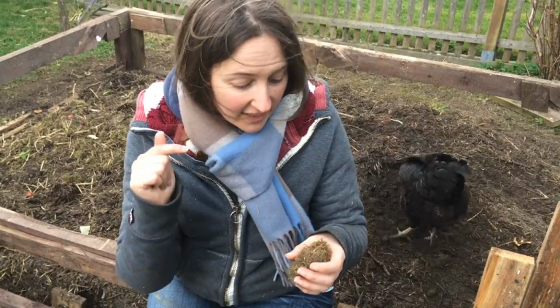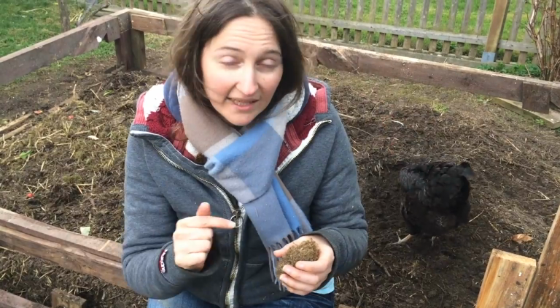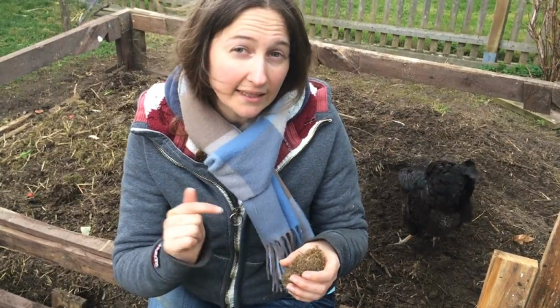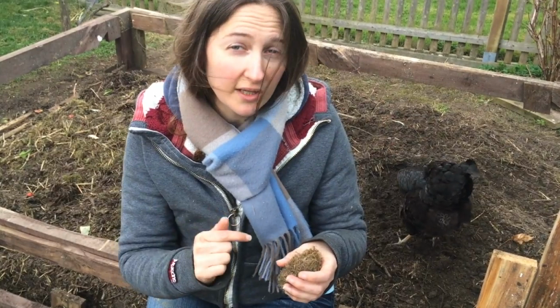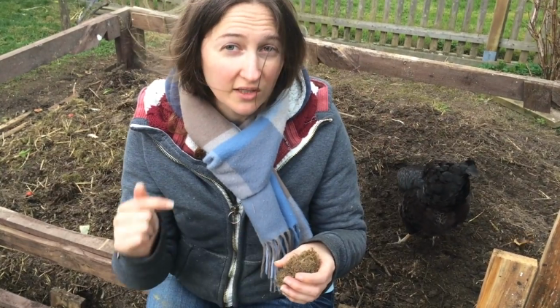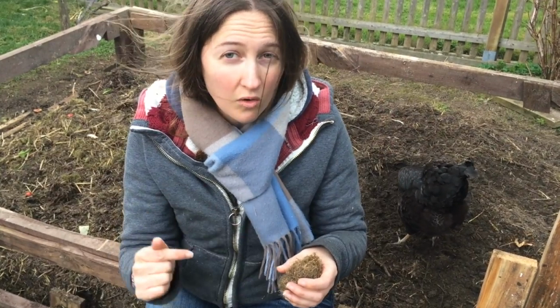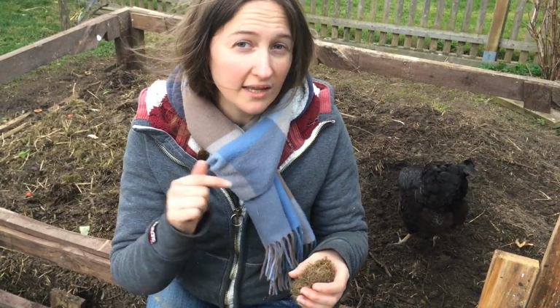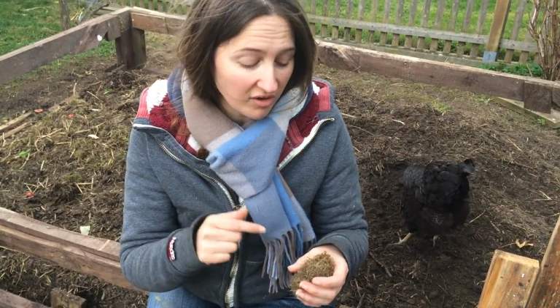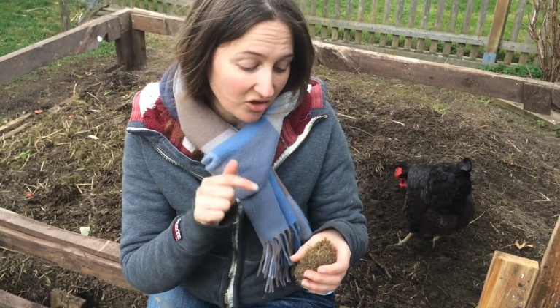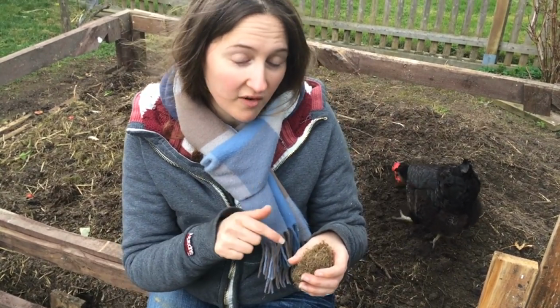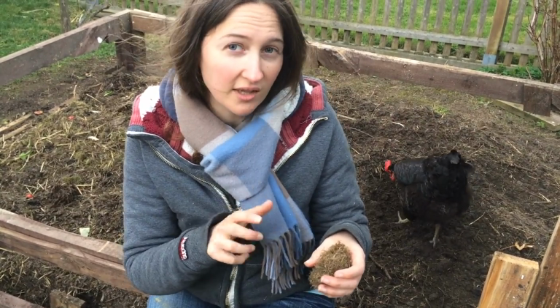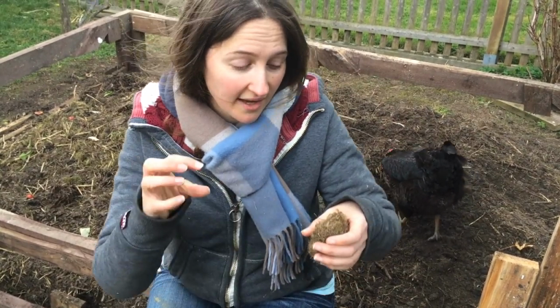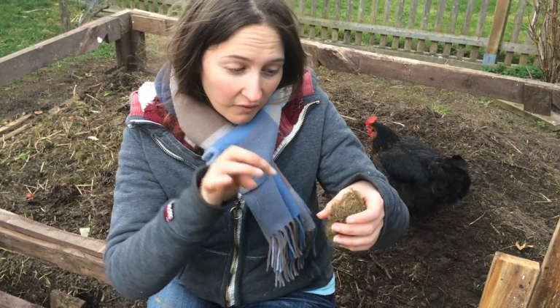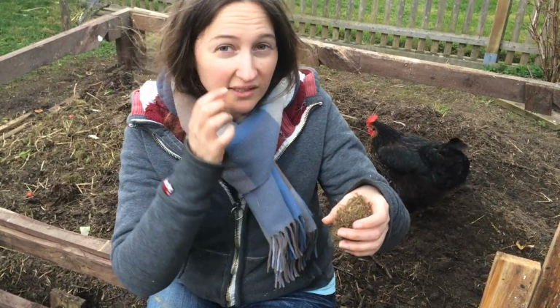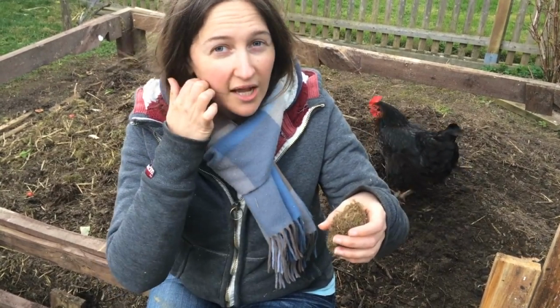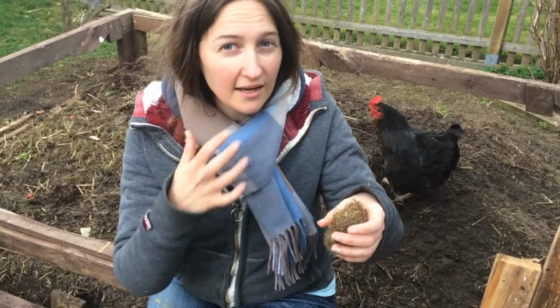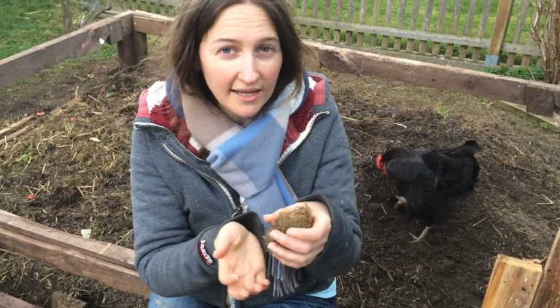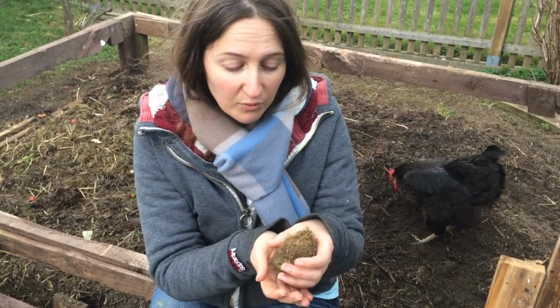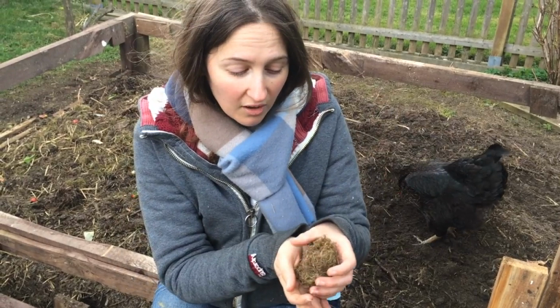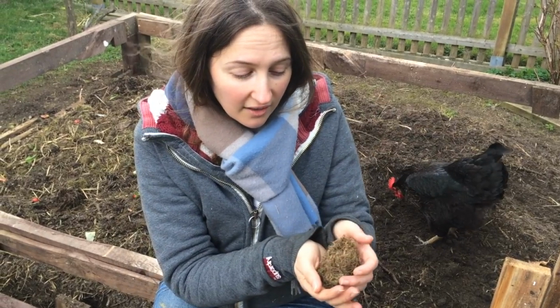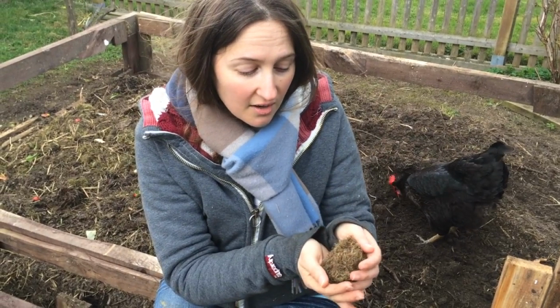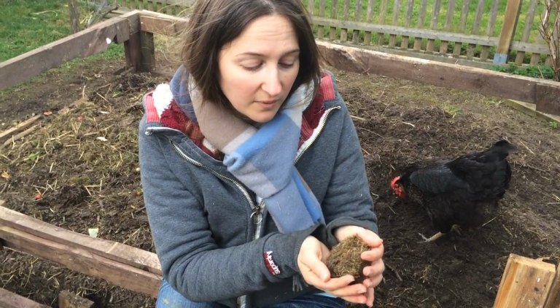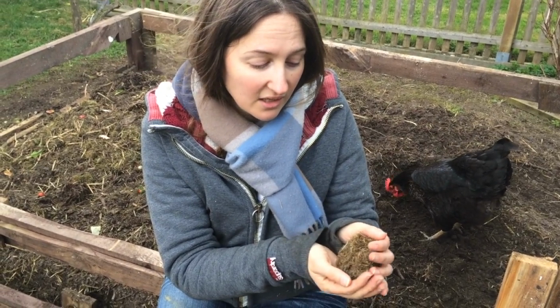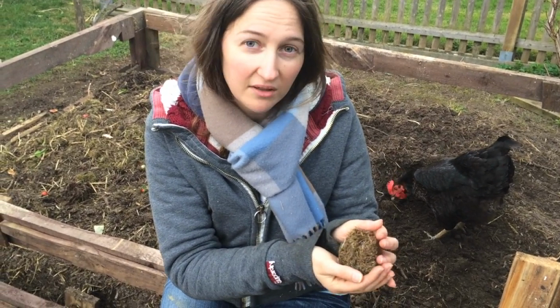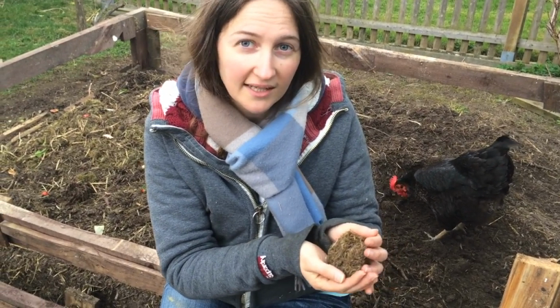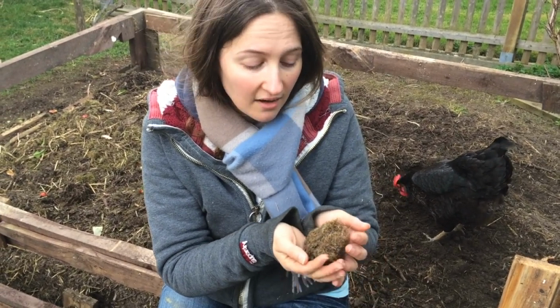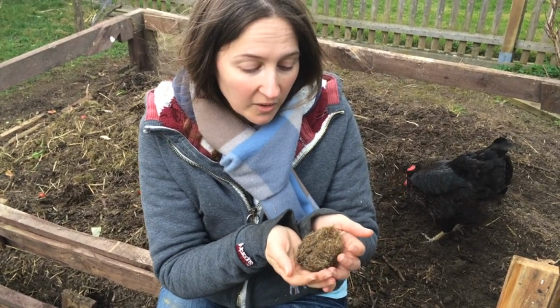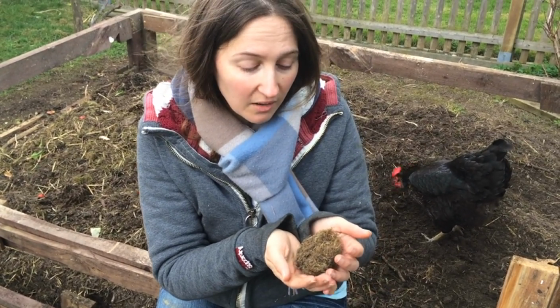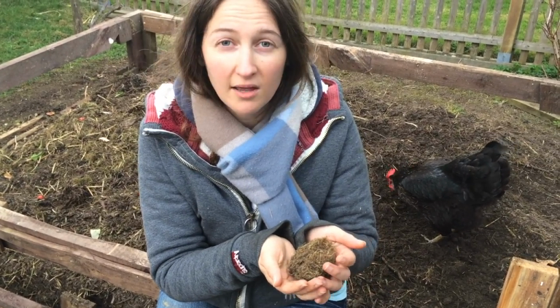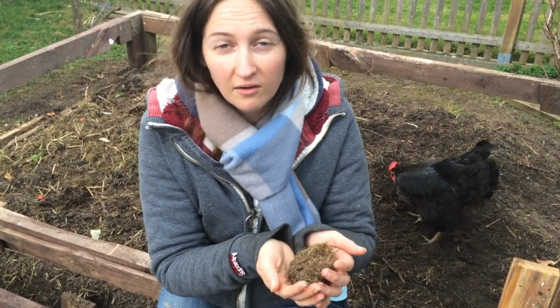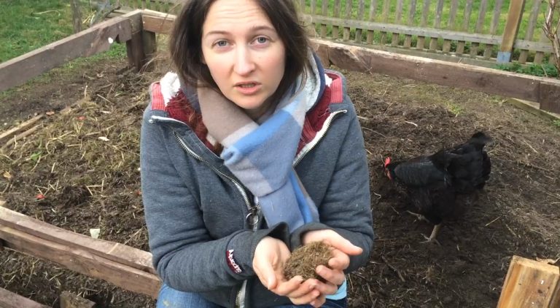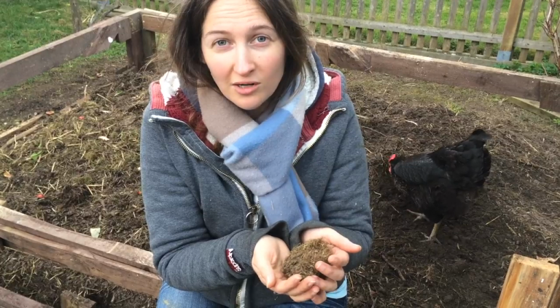Because these guys need somewhere to live when it's cold and in the evening, because they don't have a colony. They find somewhere to hide and they sleep all night long. Only when the sun comes out the next day will they come out and forage in your garden.